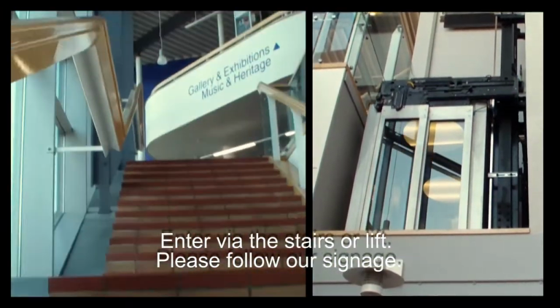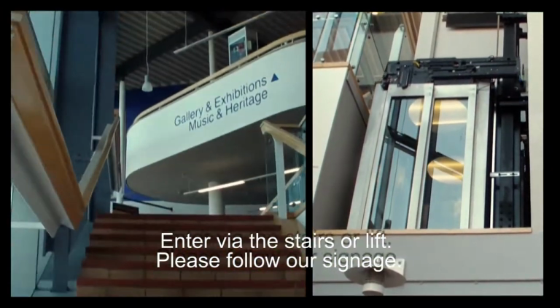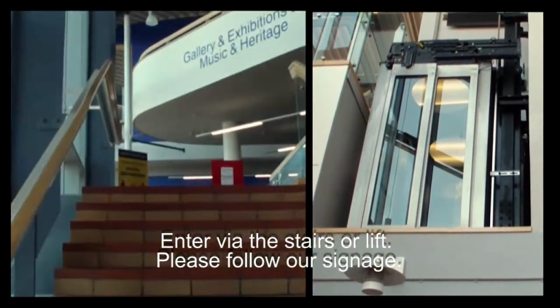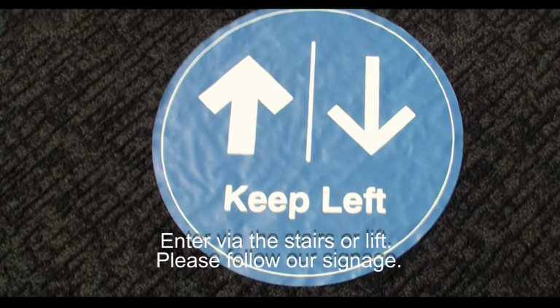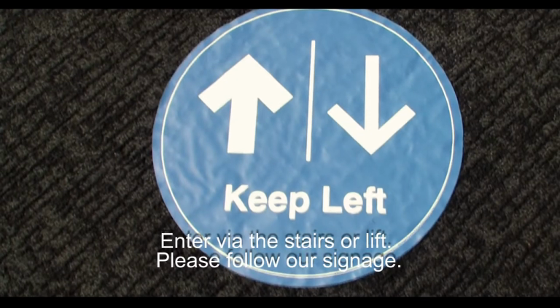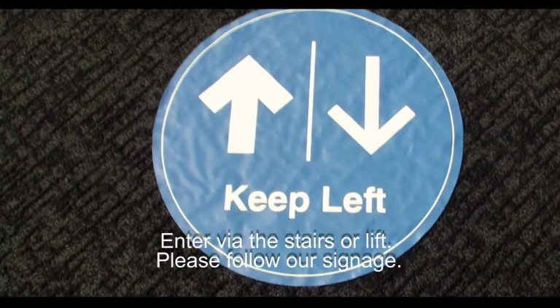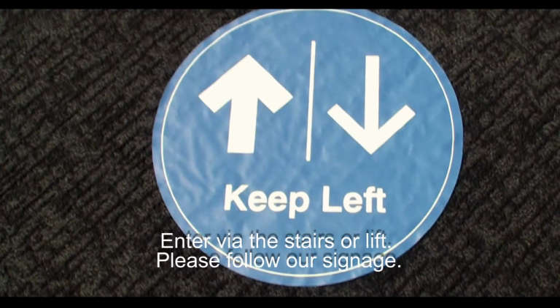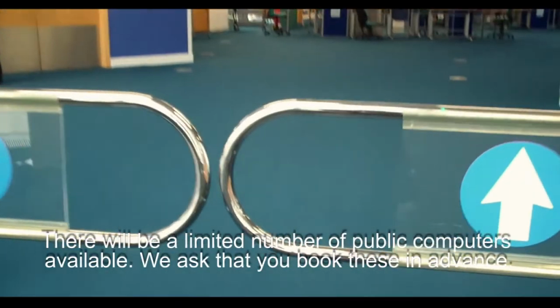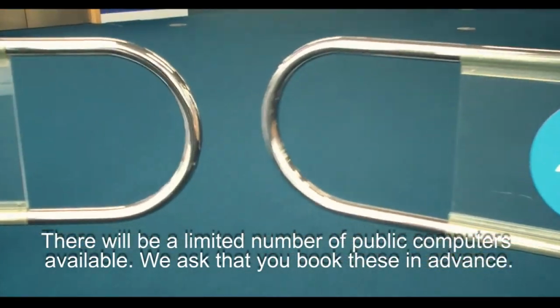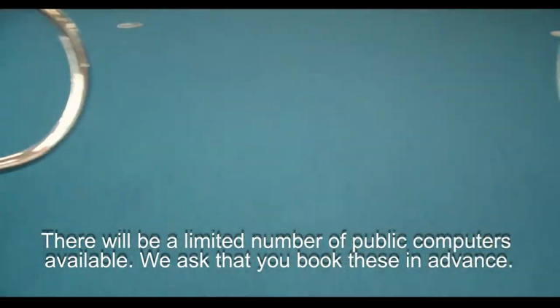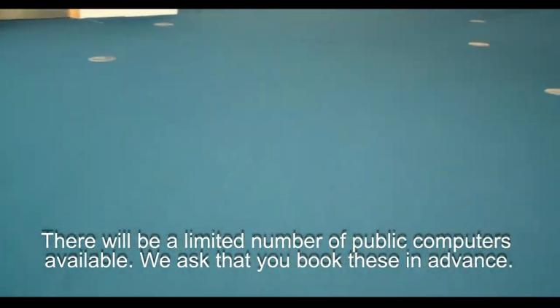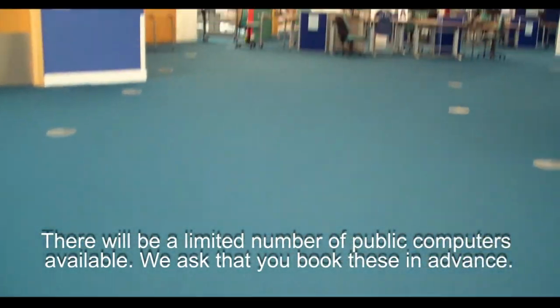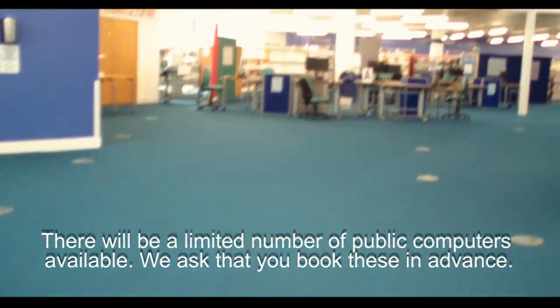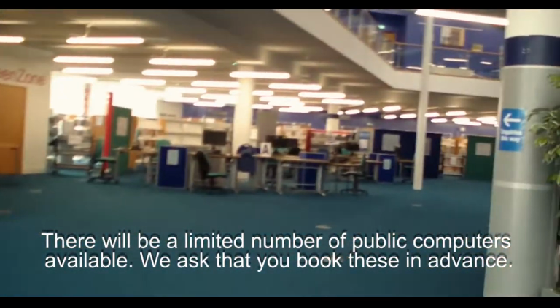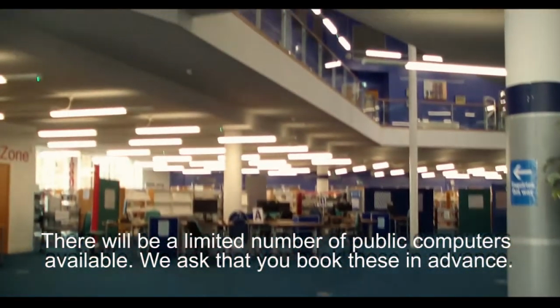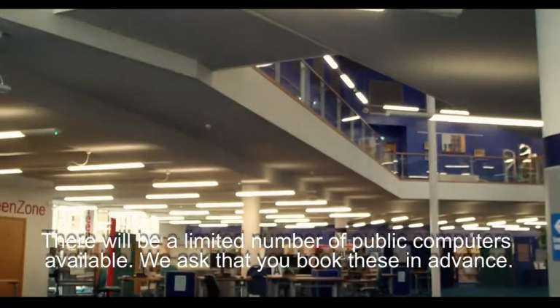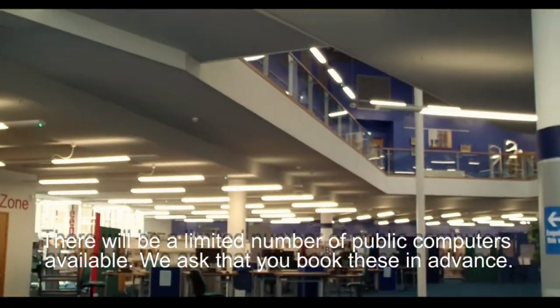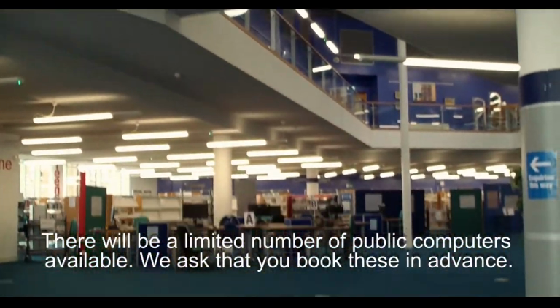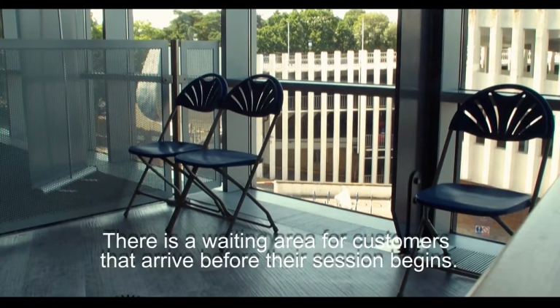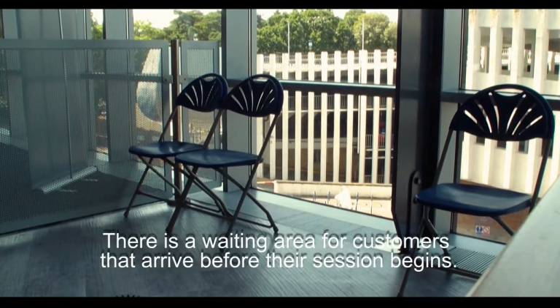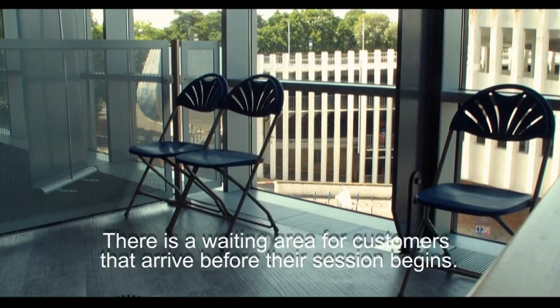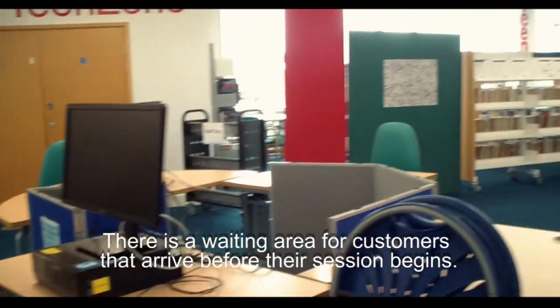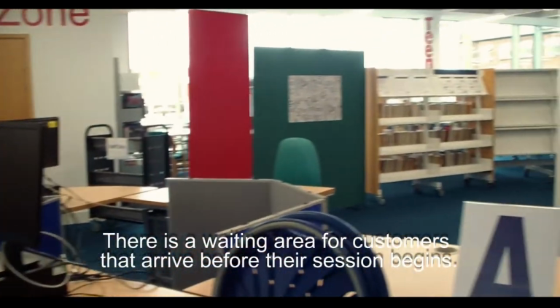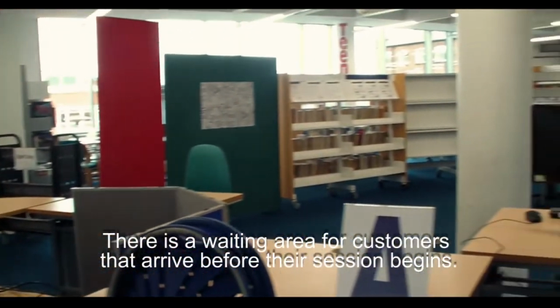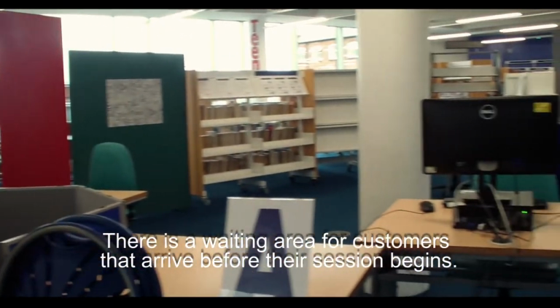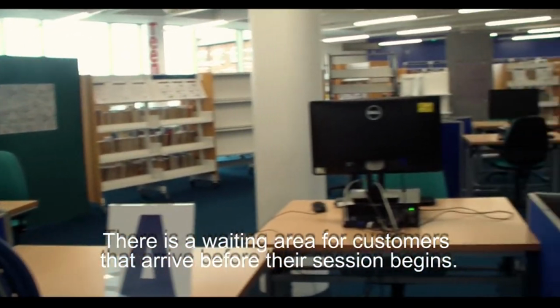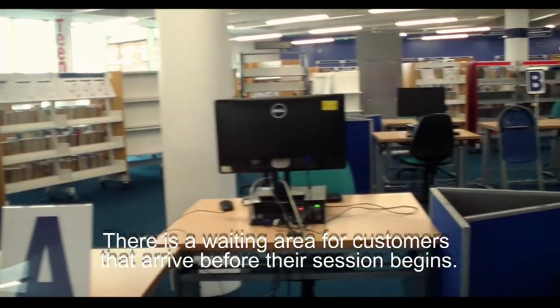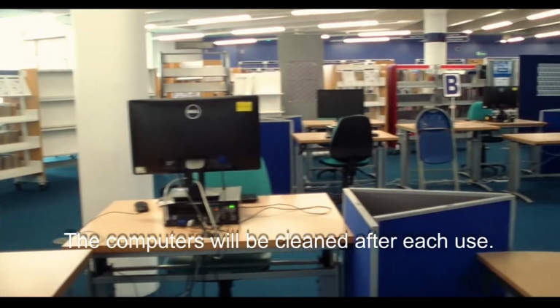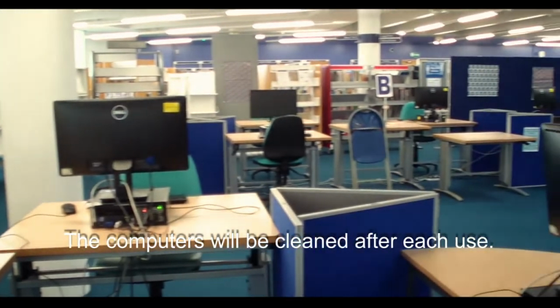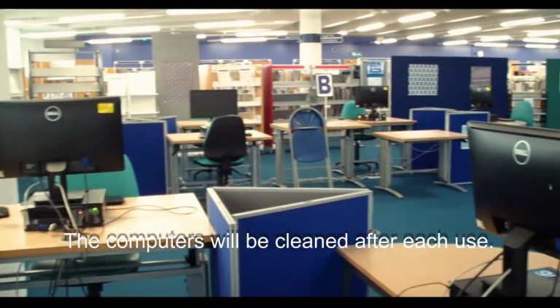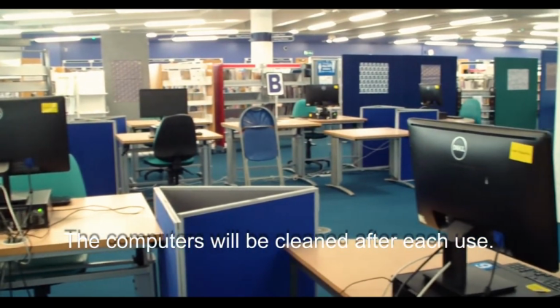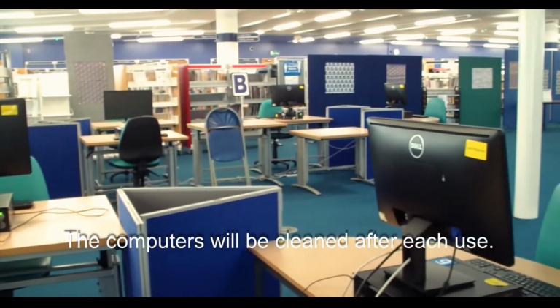Enter via the stairs or lift, please follow our signage. There will be a limited number of public computers available. We ask that you book these in advance. There is a waiting area for customers that arrive before their session begins. The computers will be cleaned after each use.